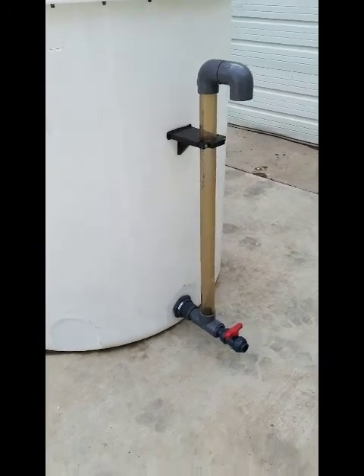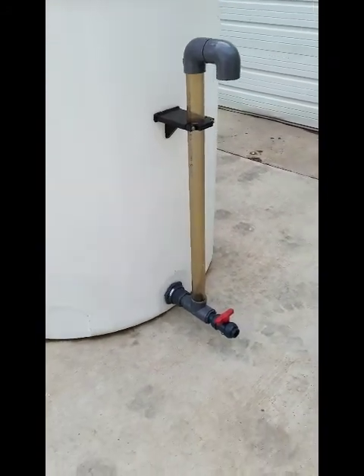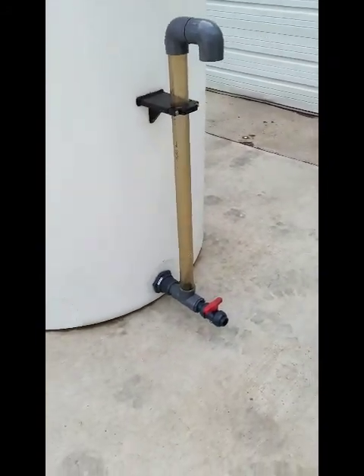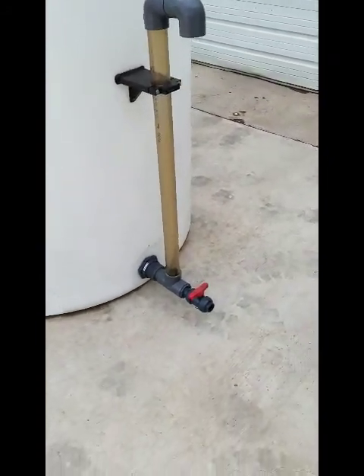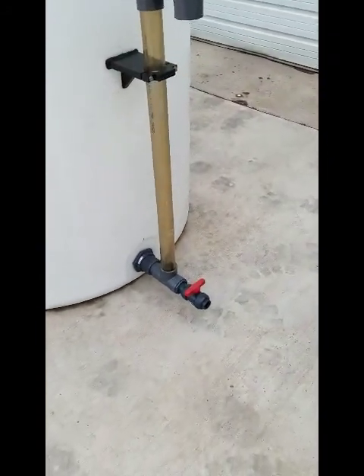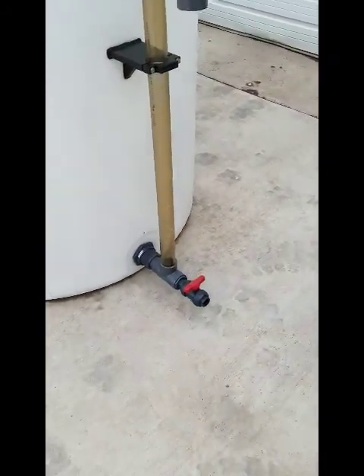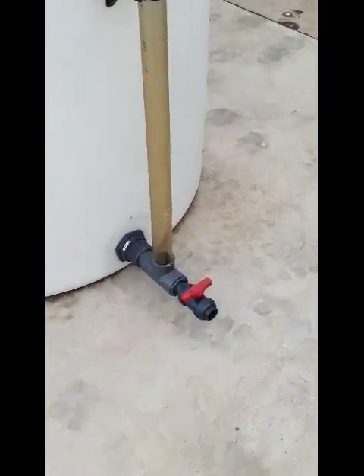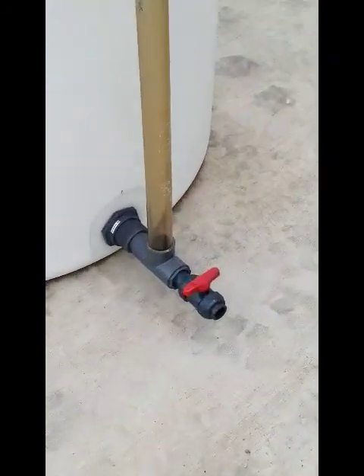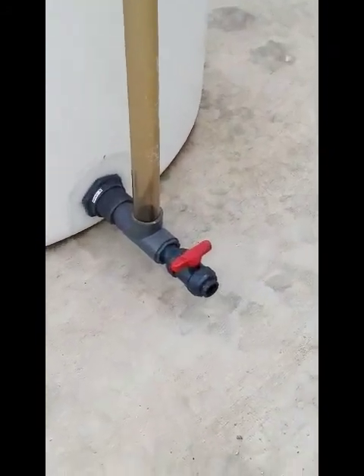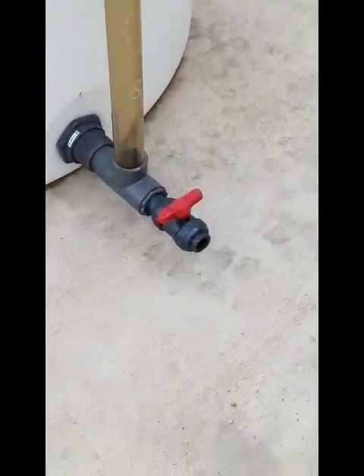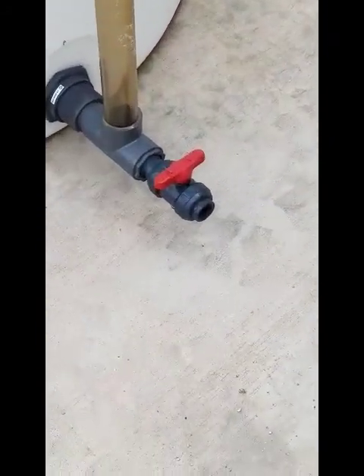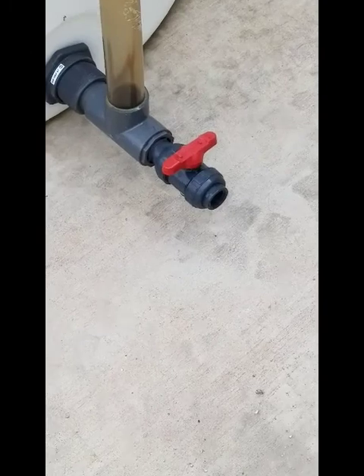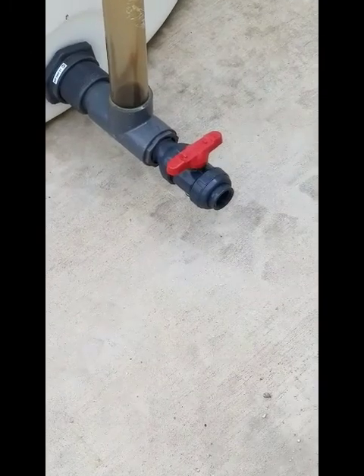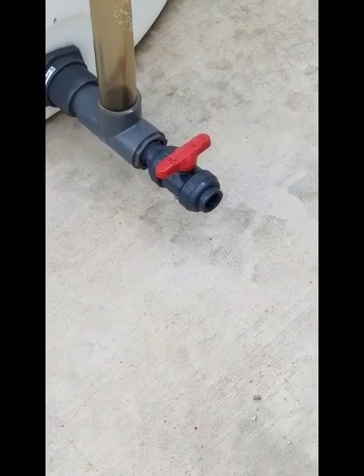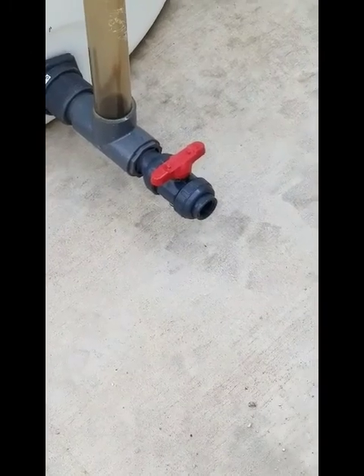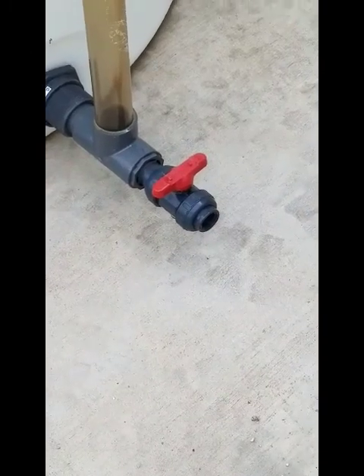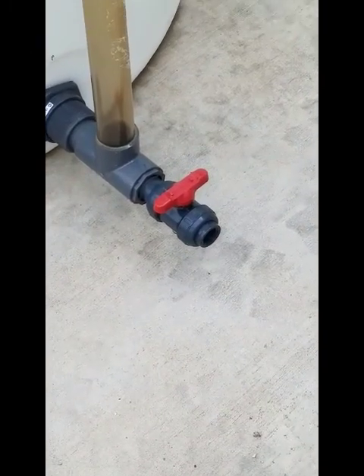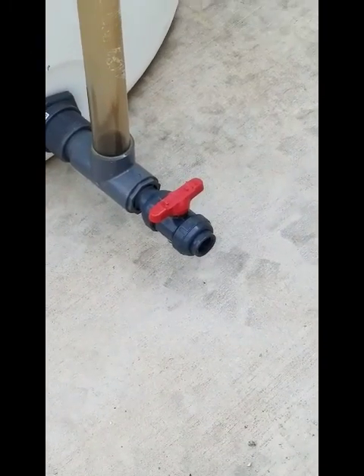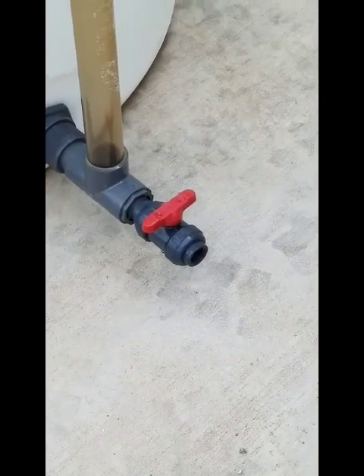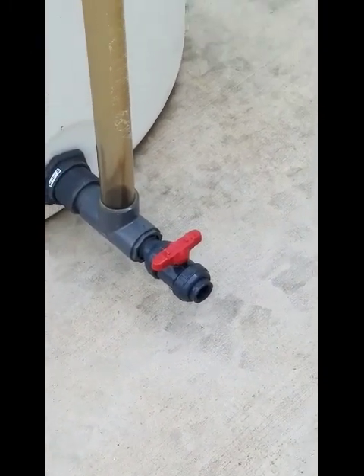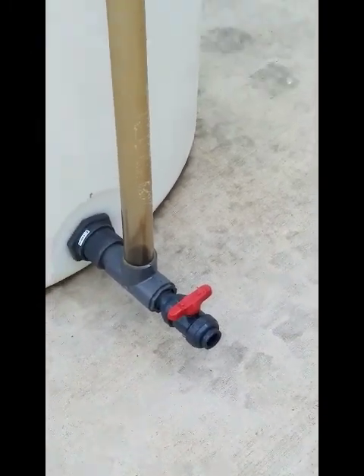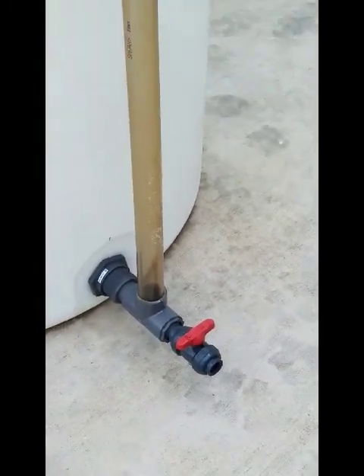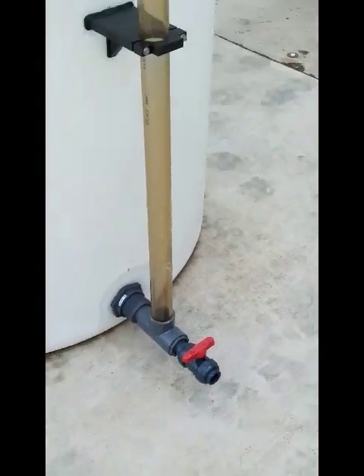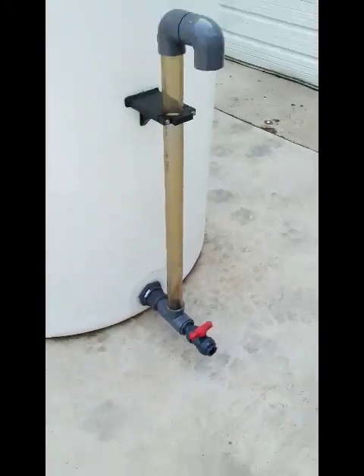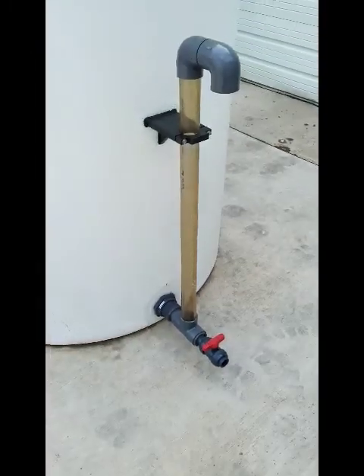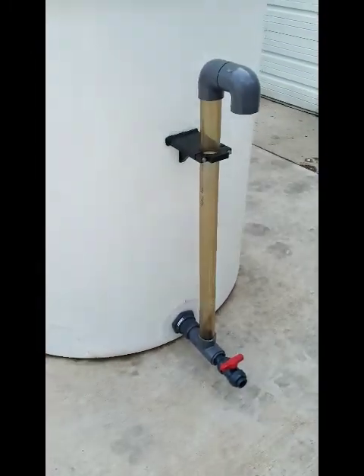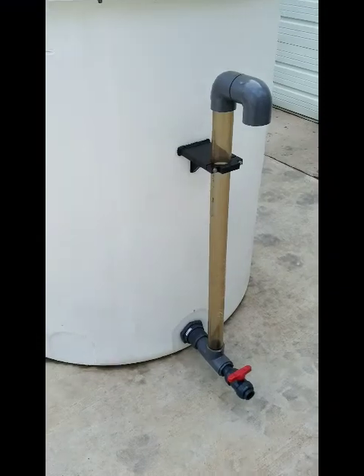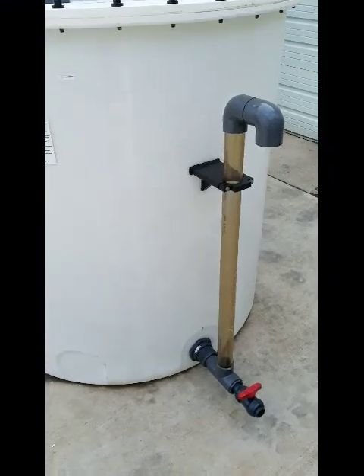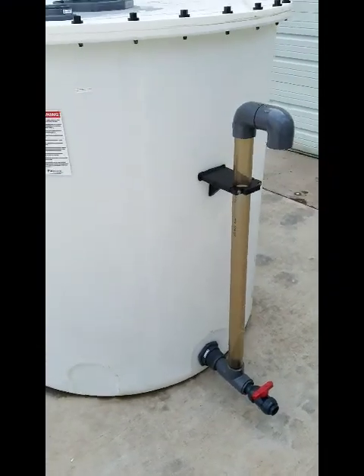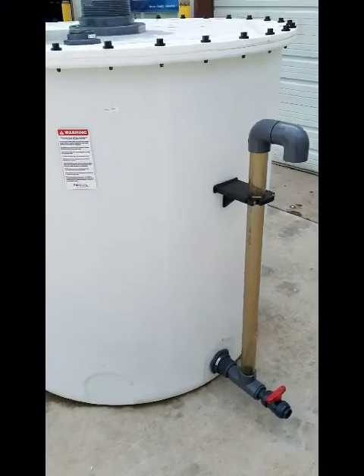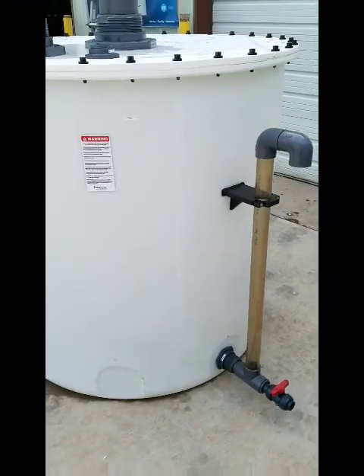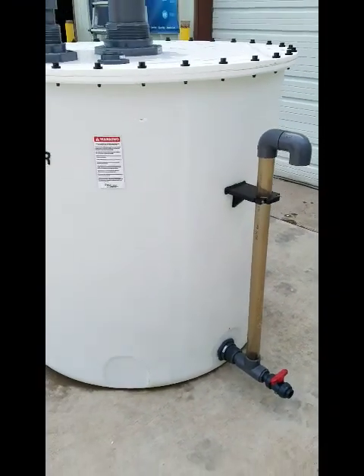Down at the bottom is a valve that you can sample the solution, checking the pH periodically to maintain an alkaline pH on it.